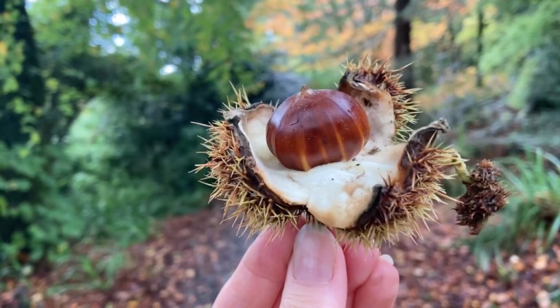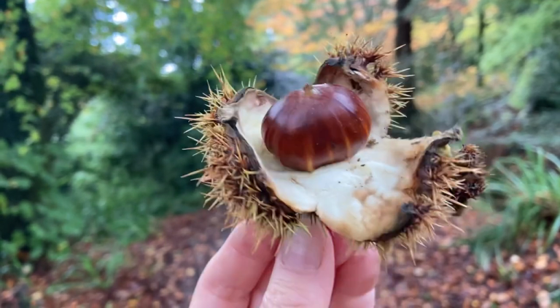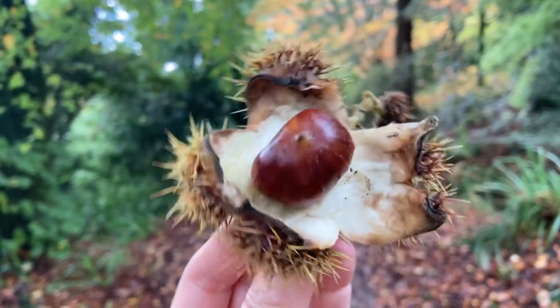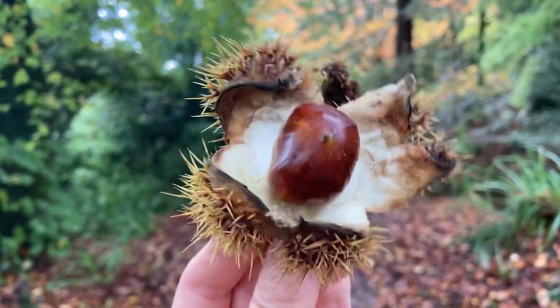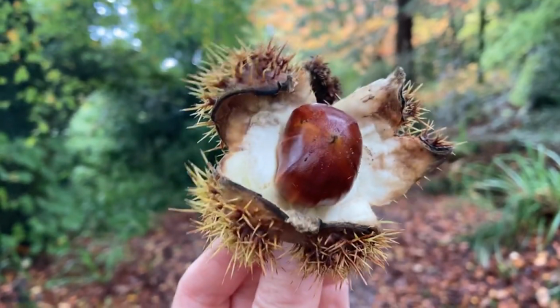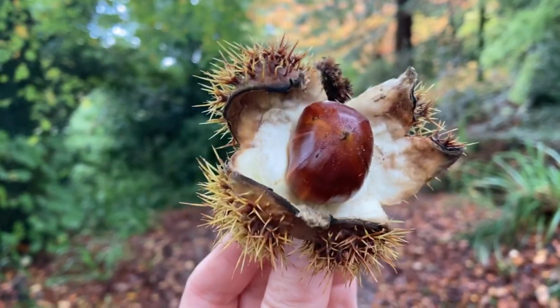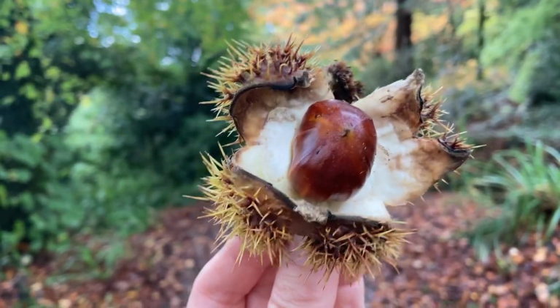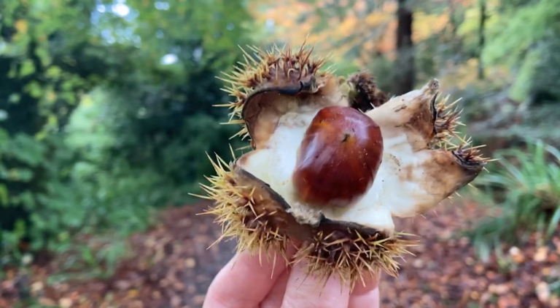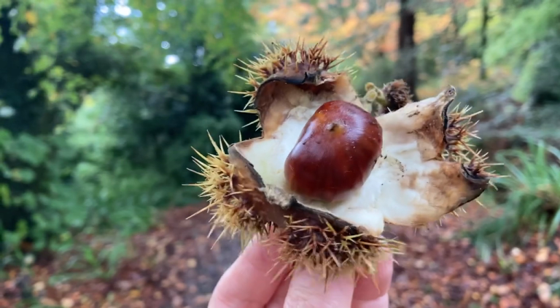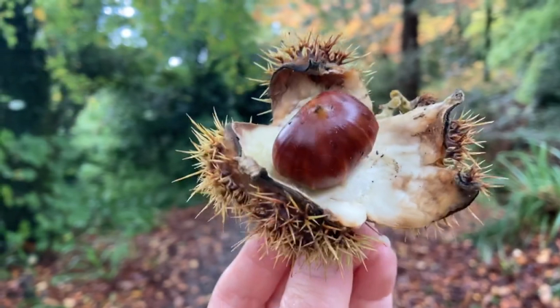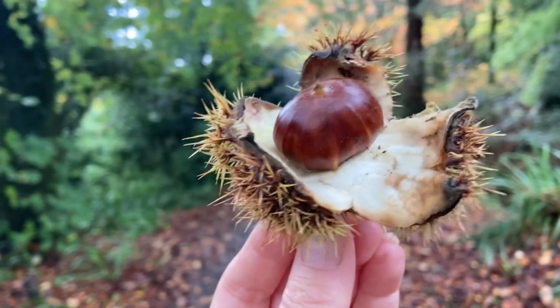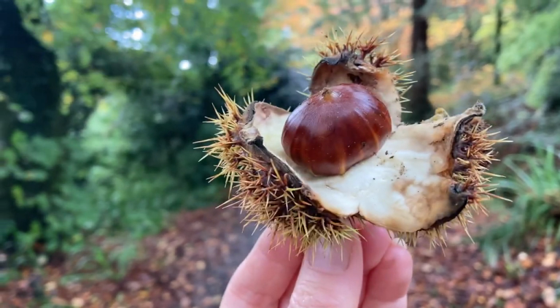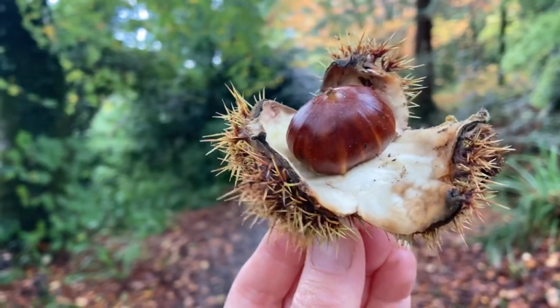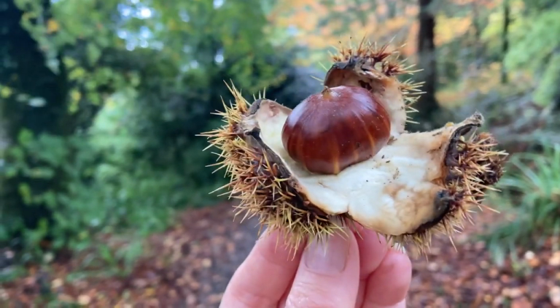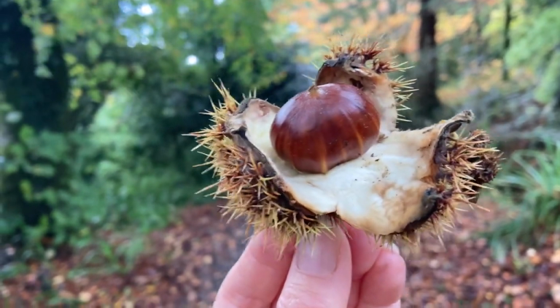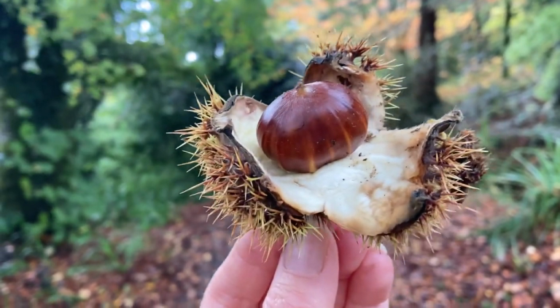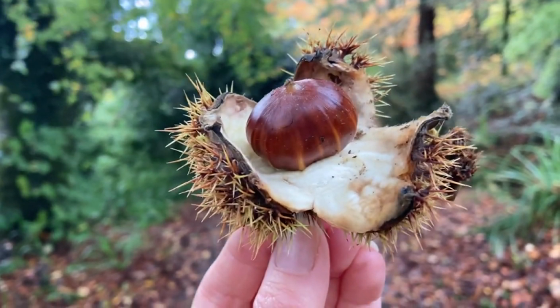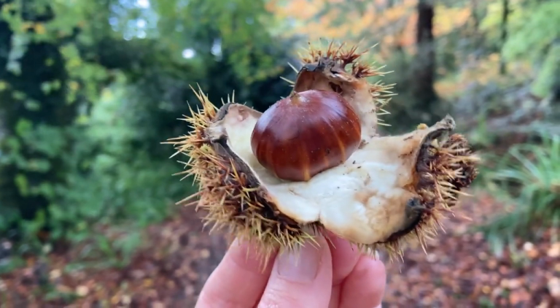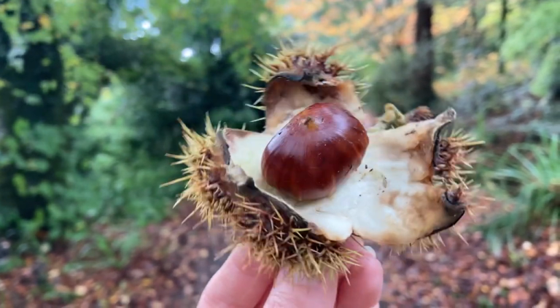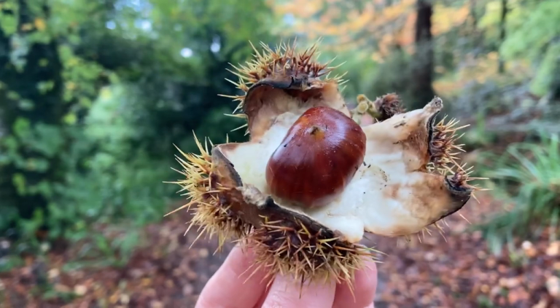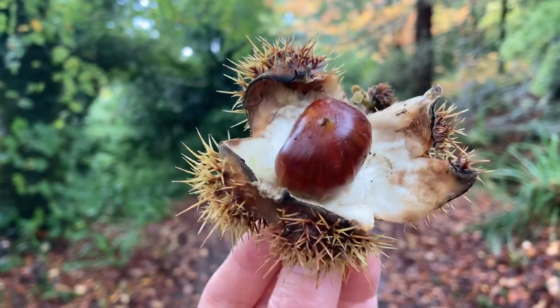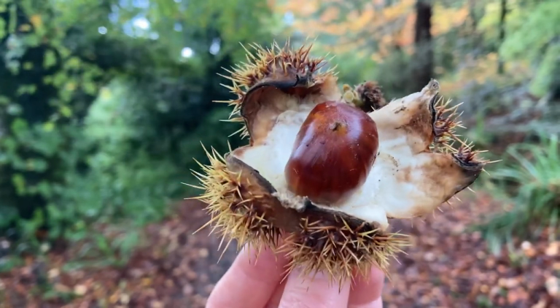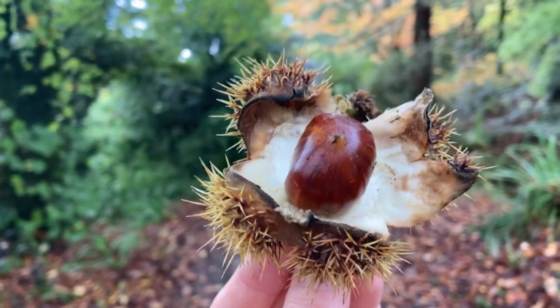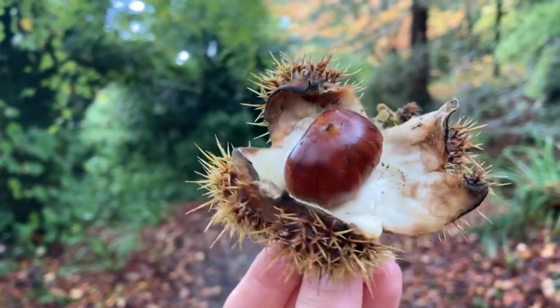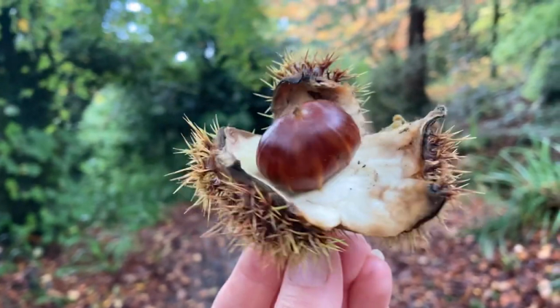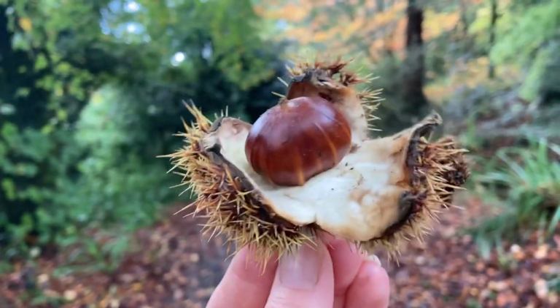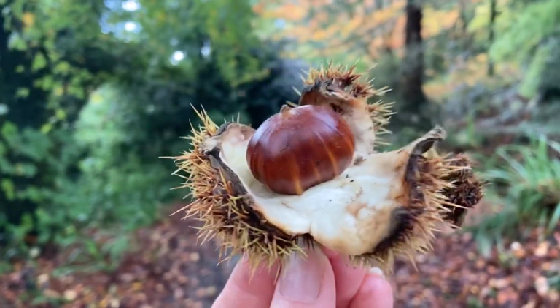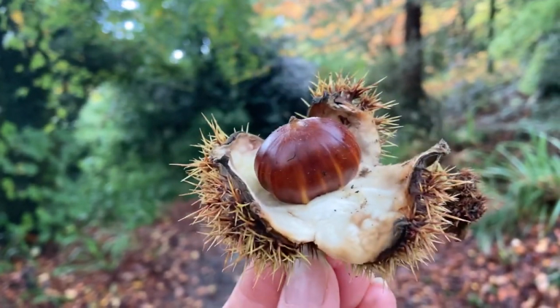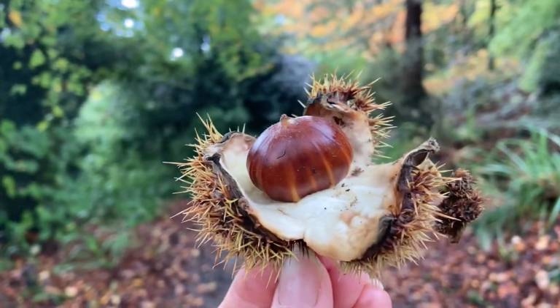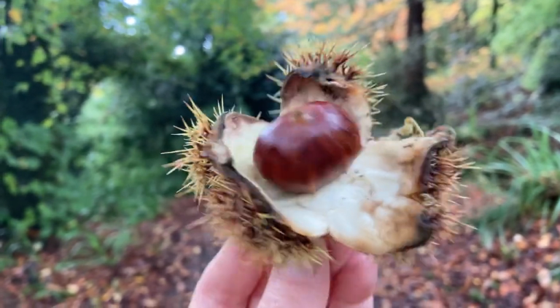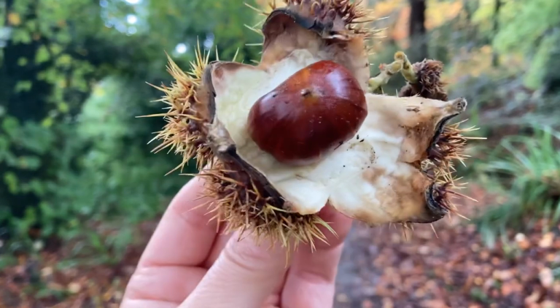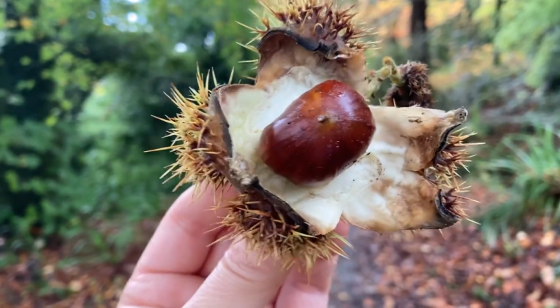The horse chestnut looks slightly different. The fruit that comes from that is not really edible because it's full of tannins, but you can use it for some medicine externally and it also makes a good laundry detergent. Whereas this sweet chestnut can be used for eating — how wonderful.